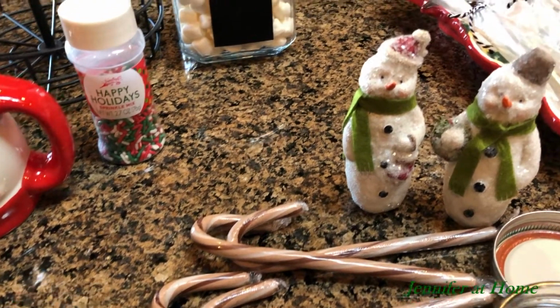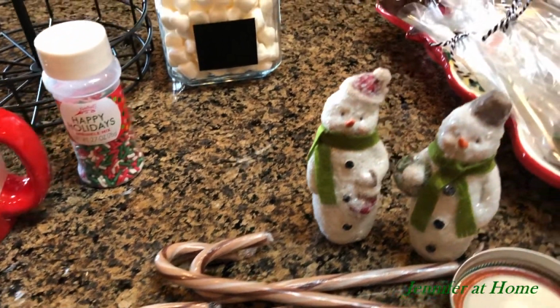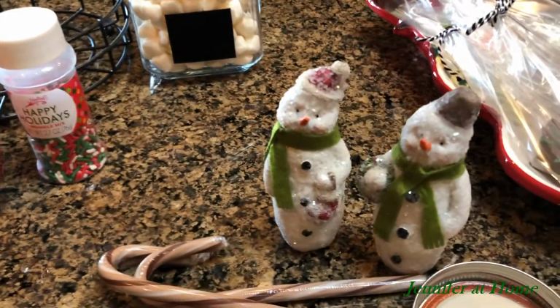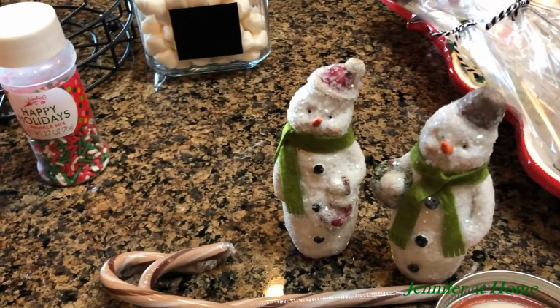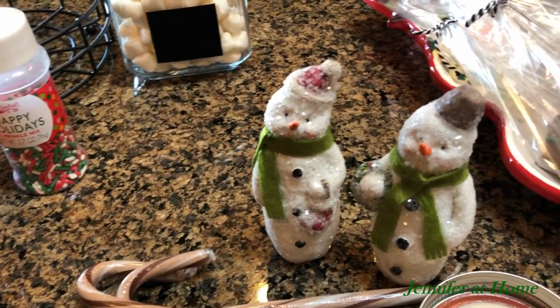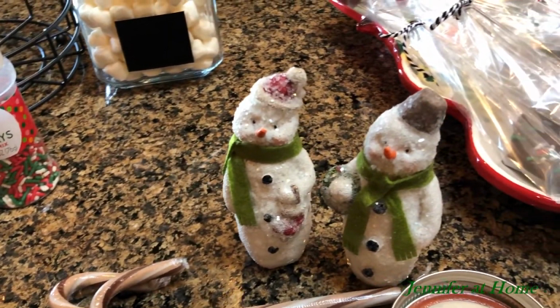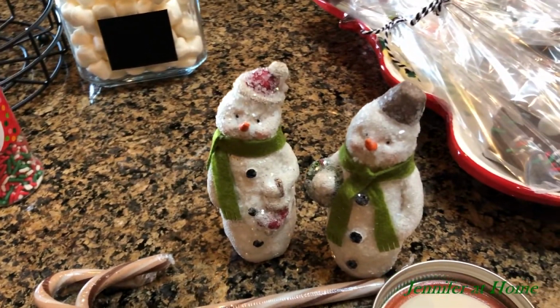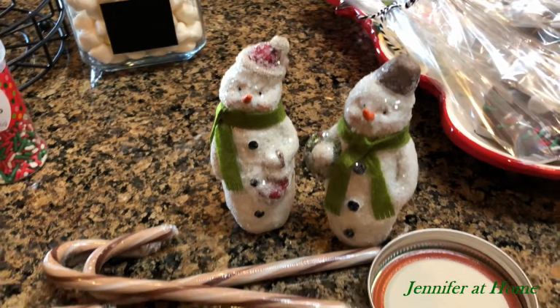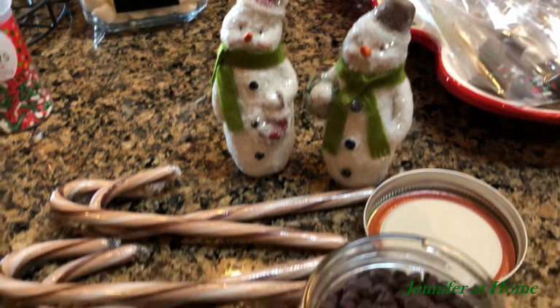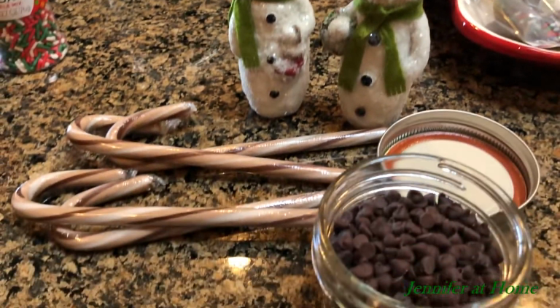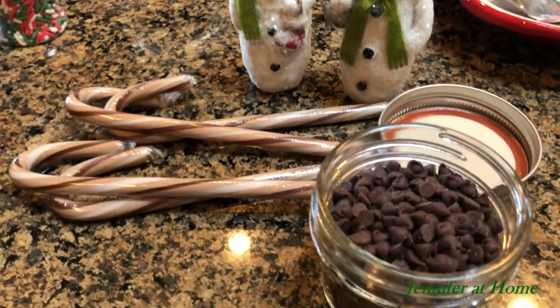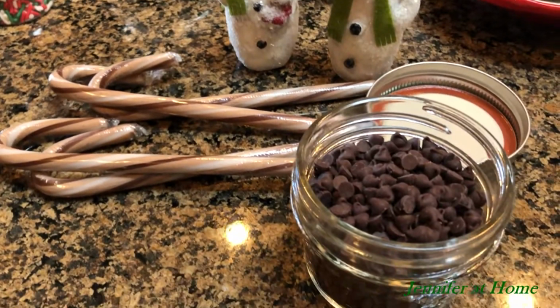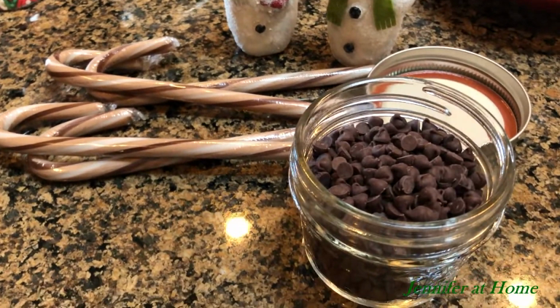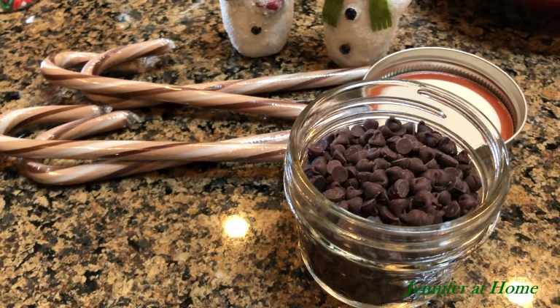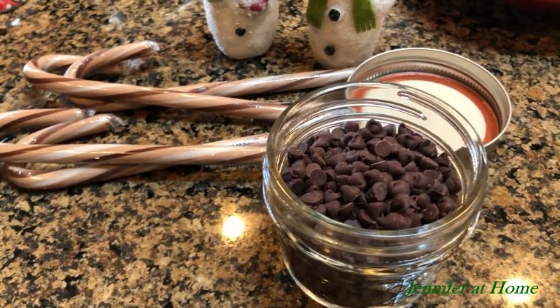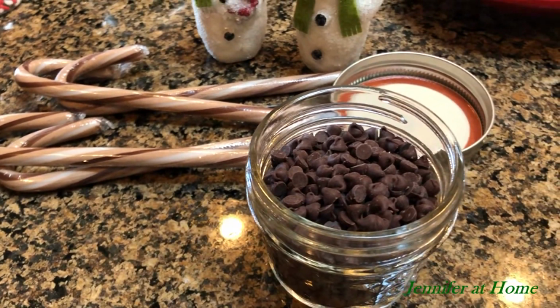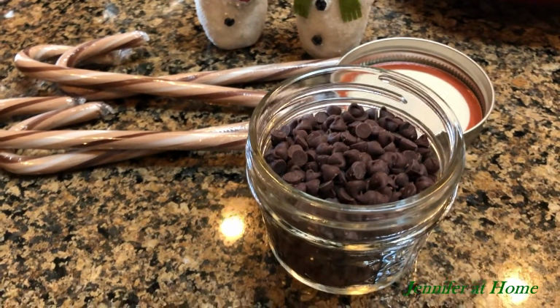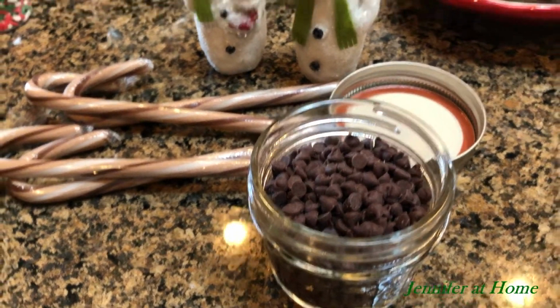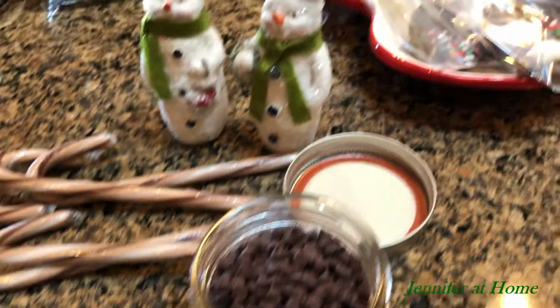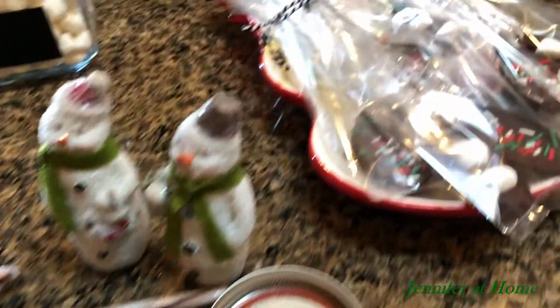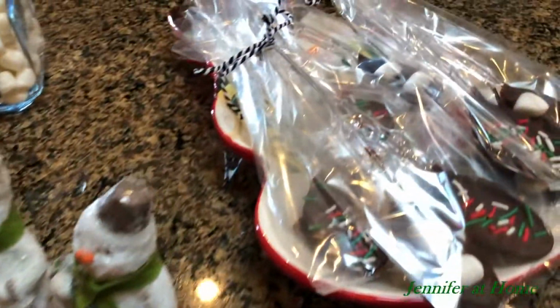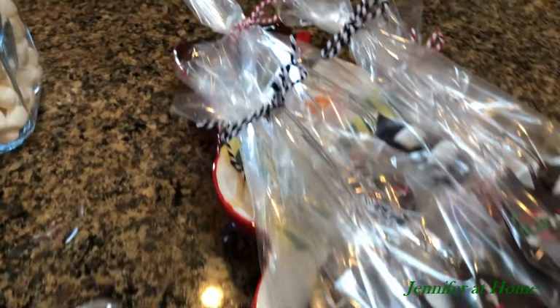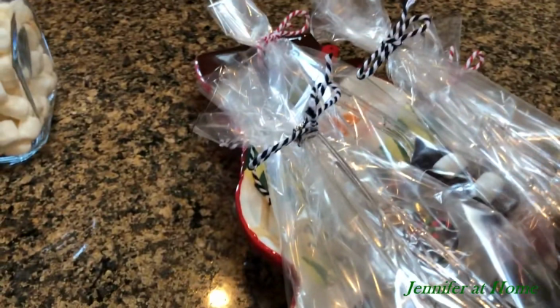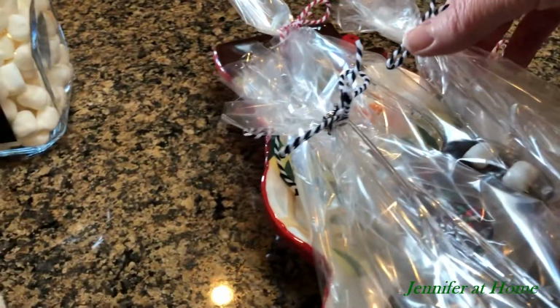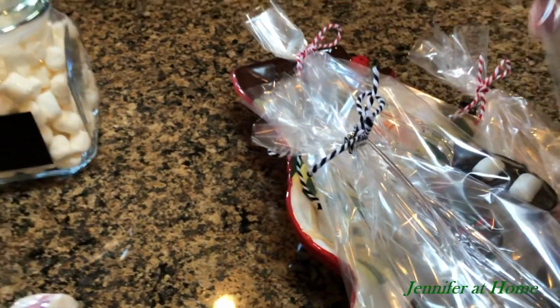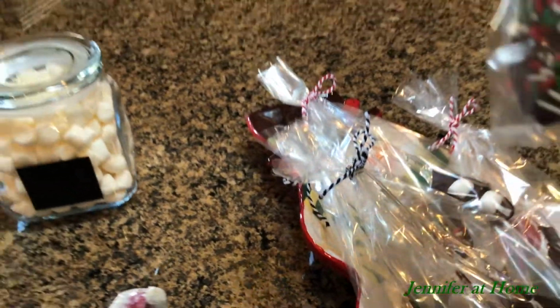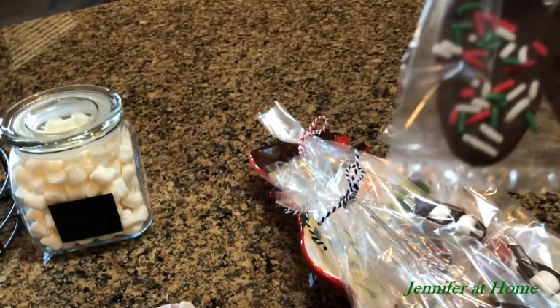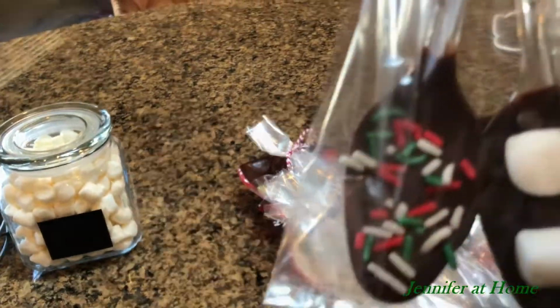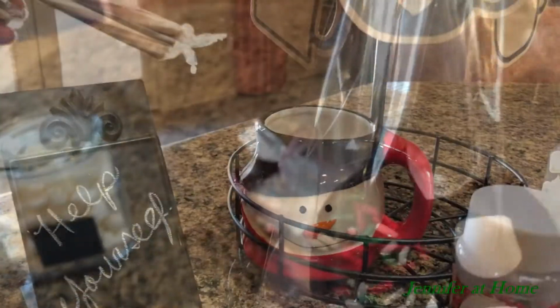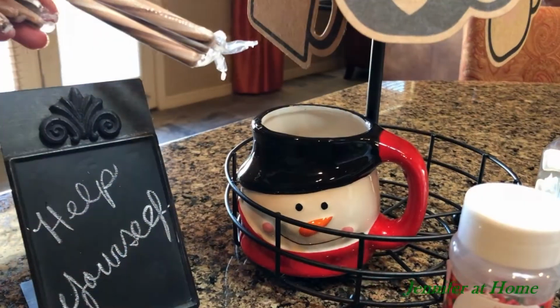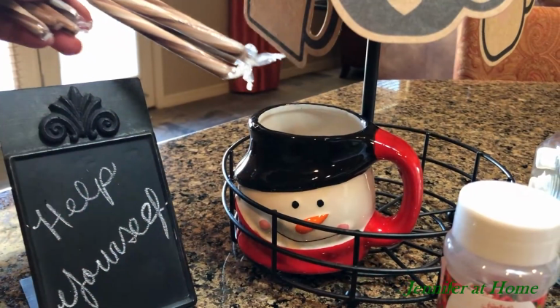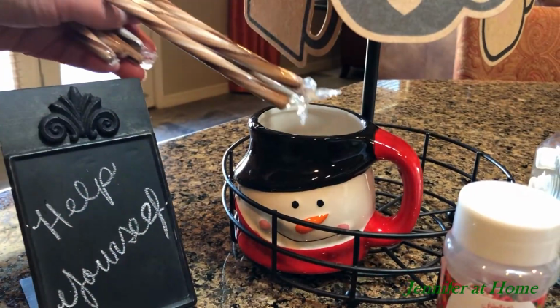I have a couple of little snowmen that I got at Hobby Lobby this year. Some mini chocolate chips that I have in a tiny little canning jar. And also some chocolate spoons that I made in my previous video.